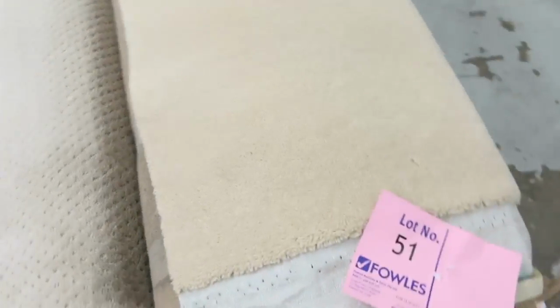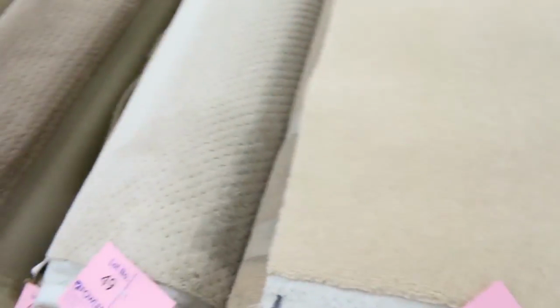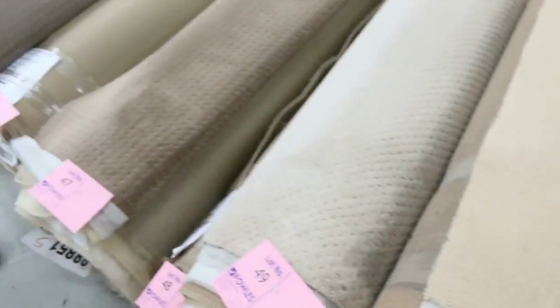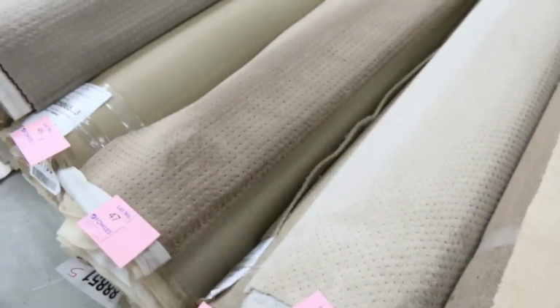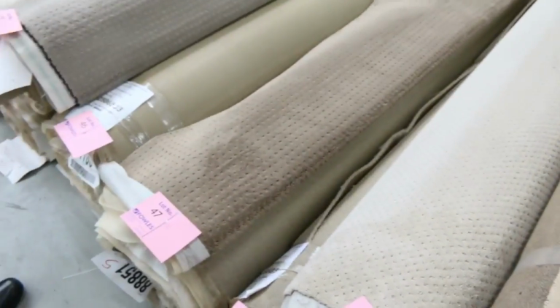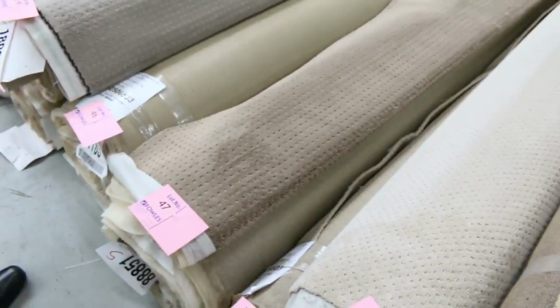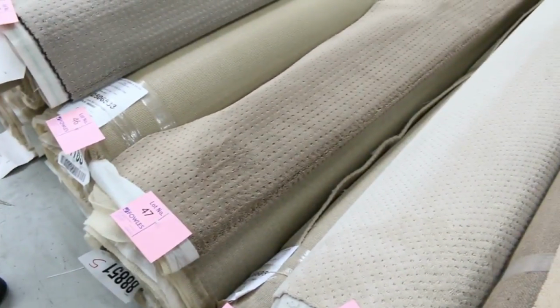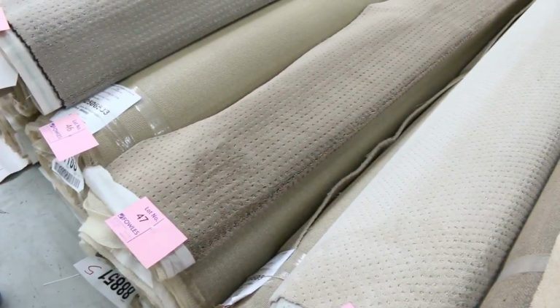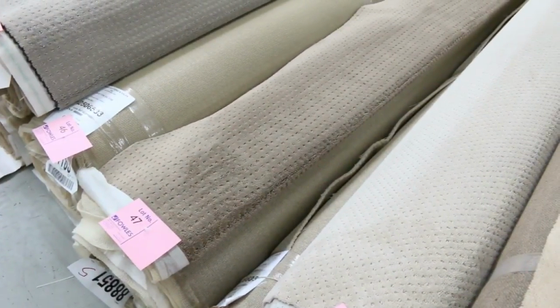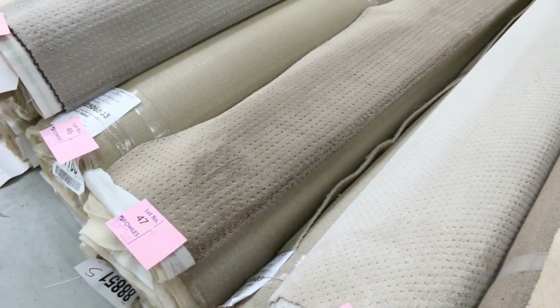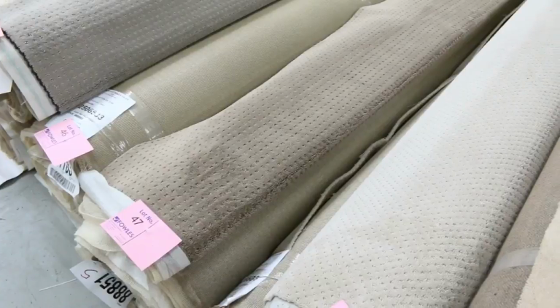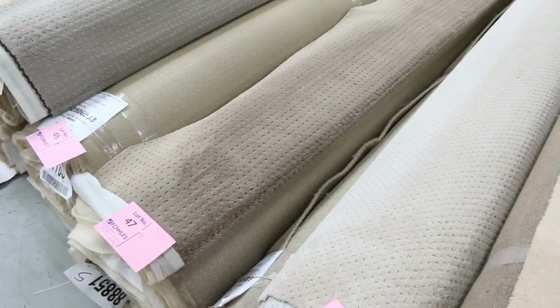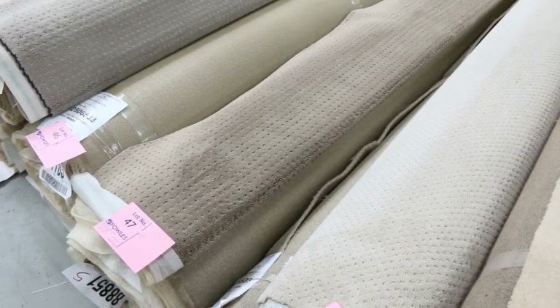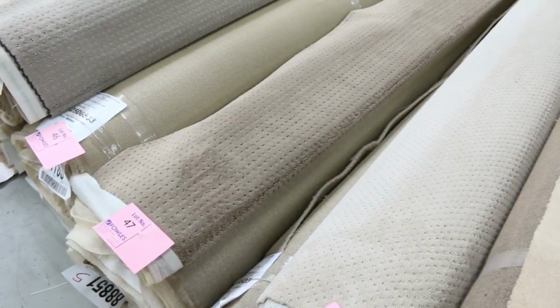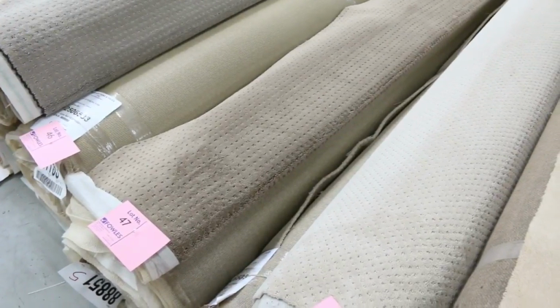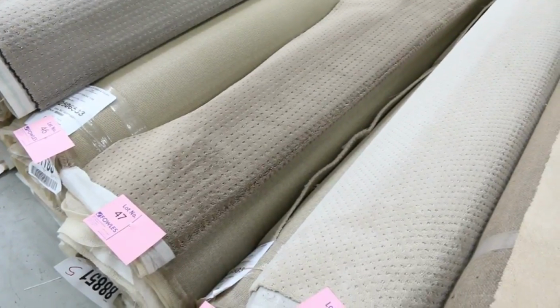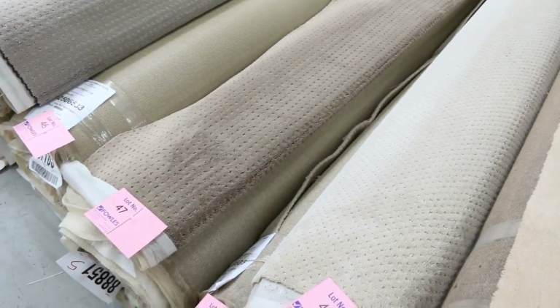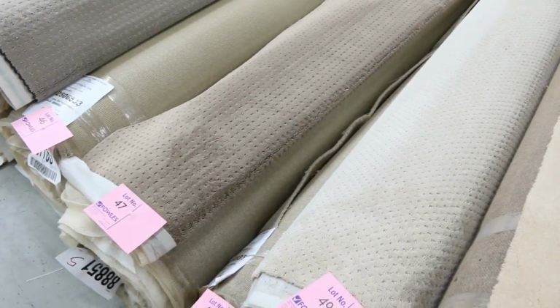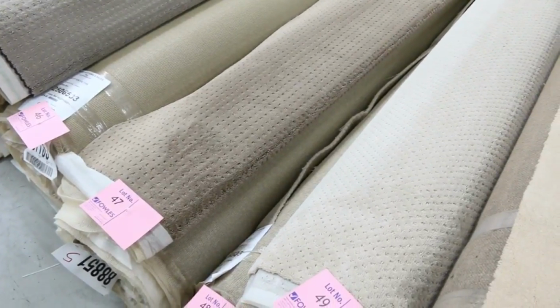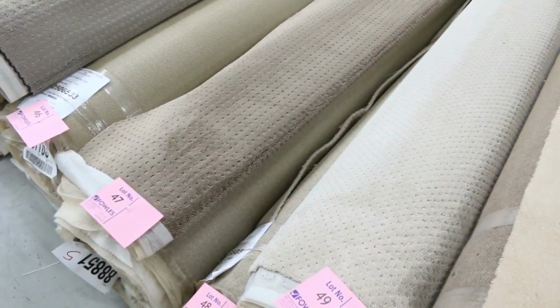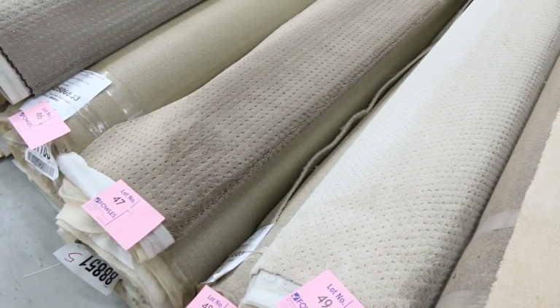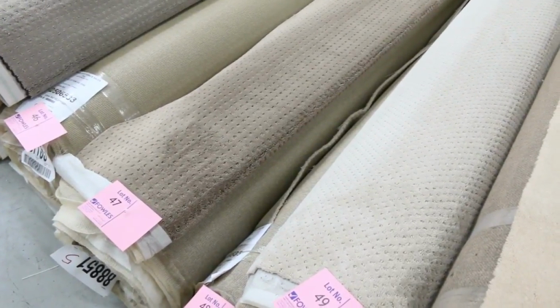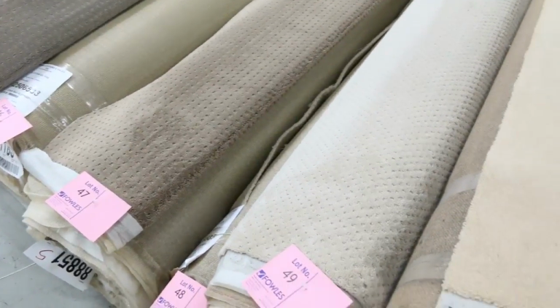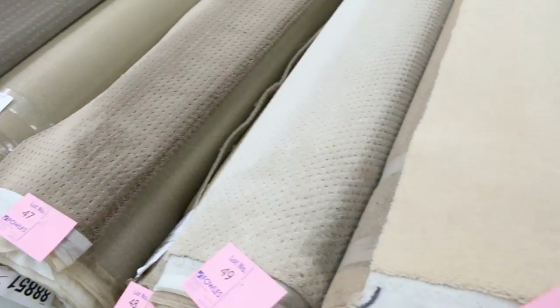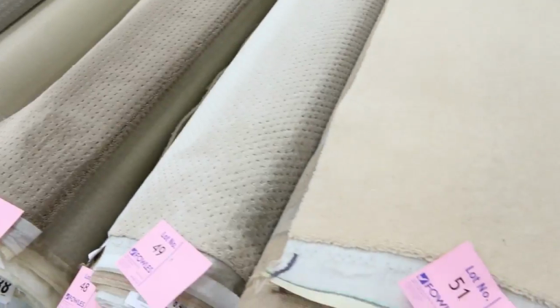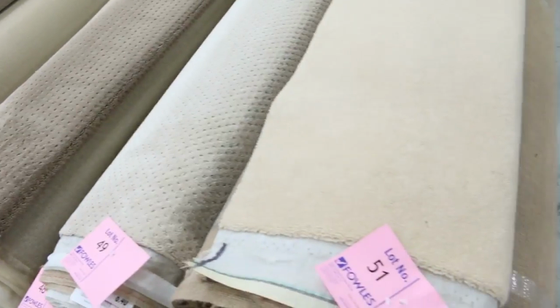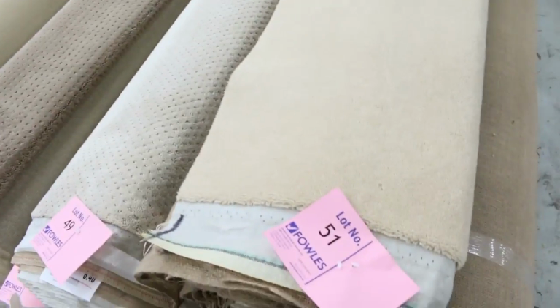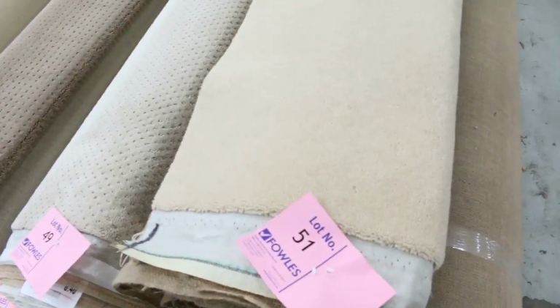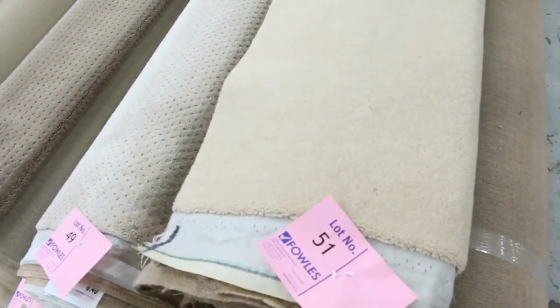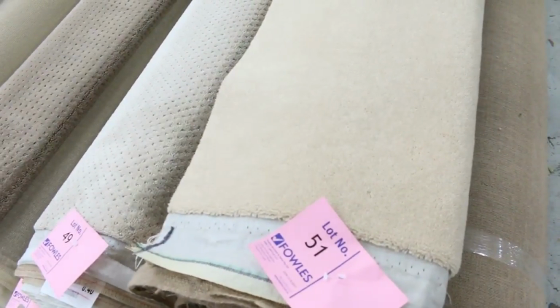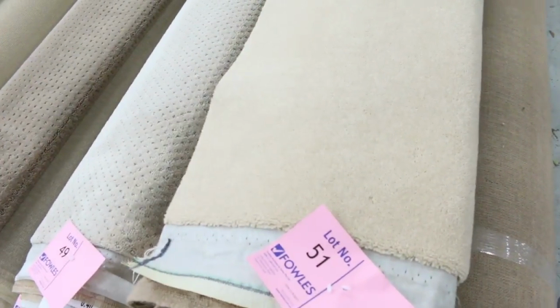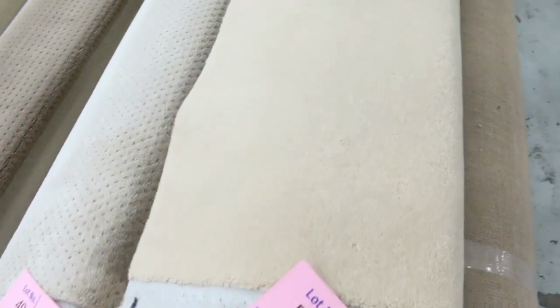Lots of these are textured loop piles or pattern carpets too, which are always pretty popular, and good roll sizes there, varying anywhere from 5 to 12 meters, and they'll probably again sell for around about $25 to $35 a meter.